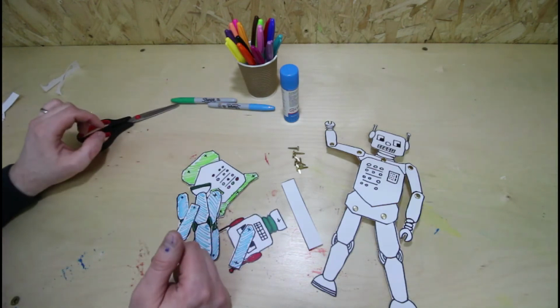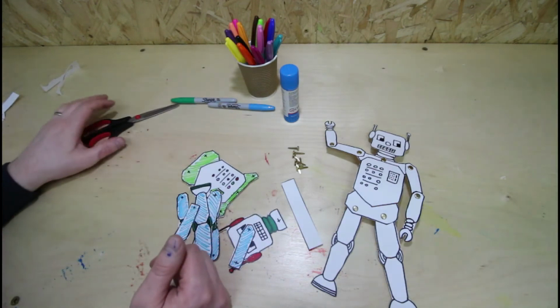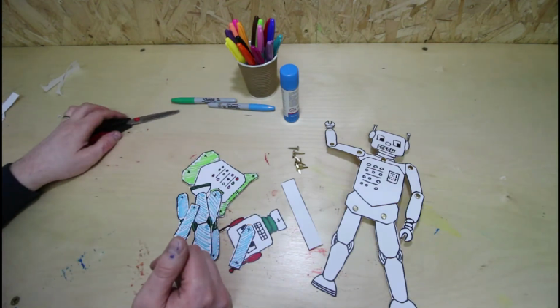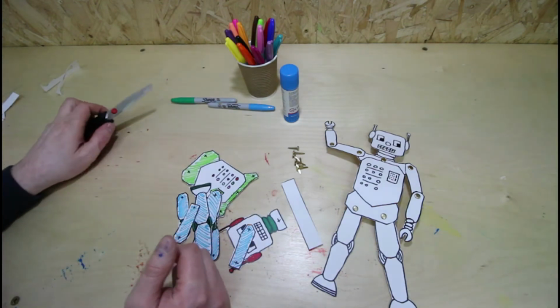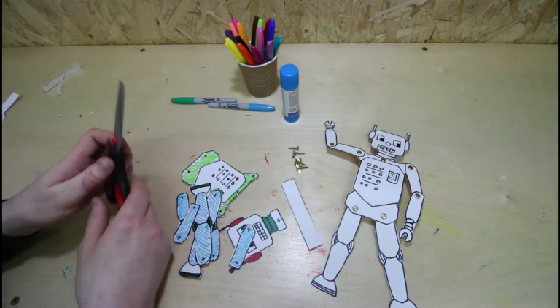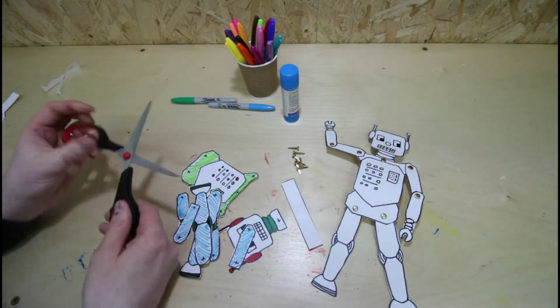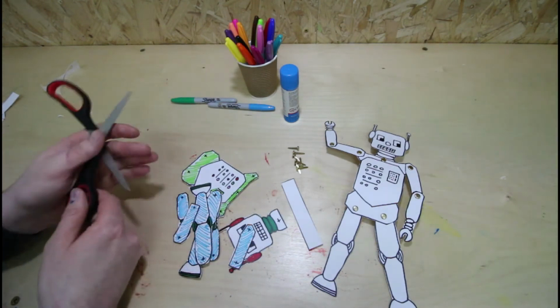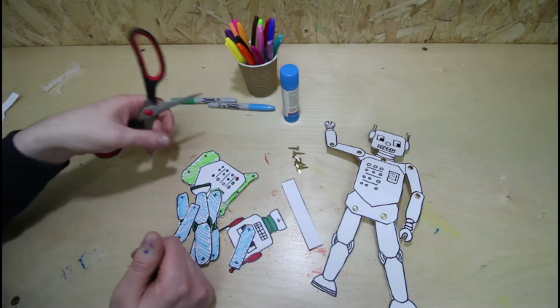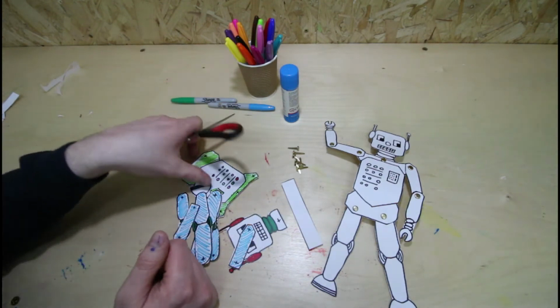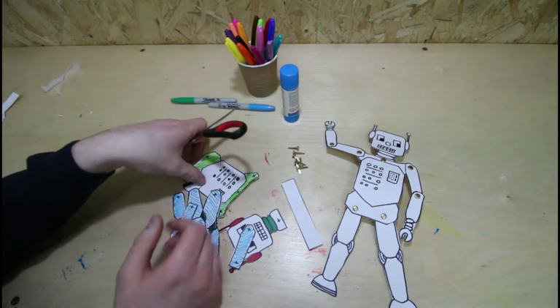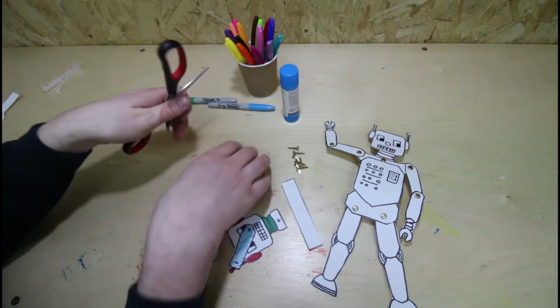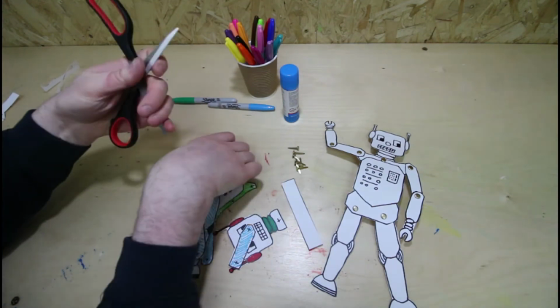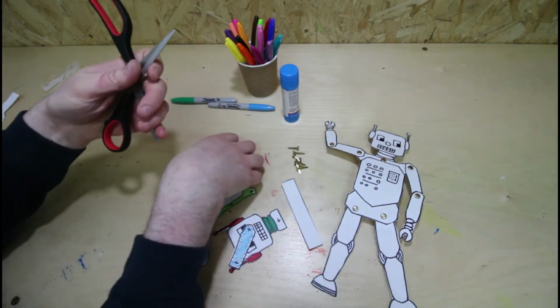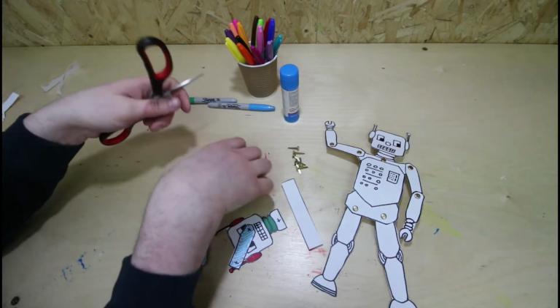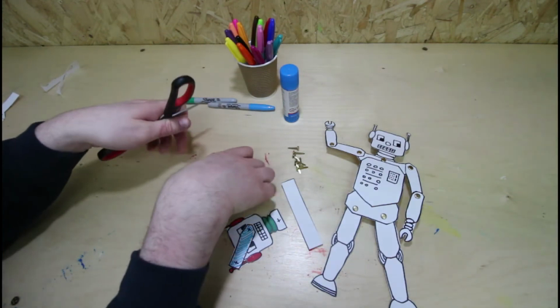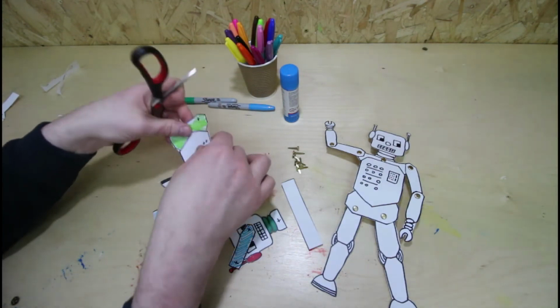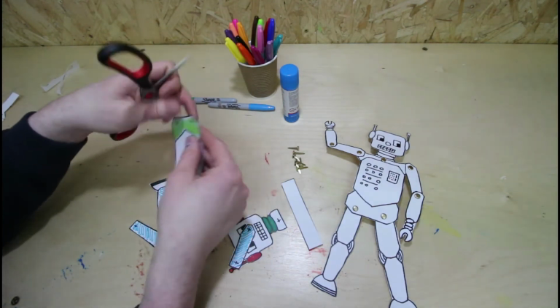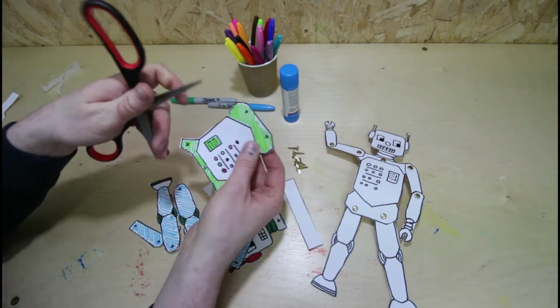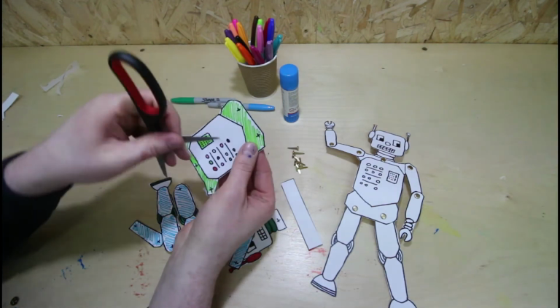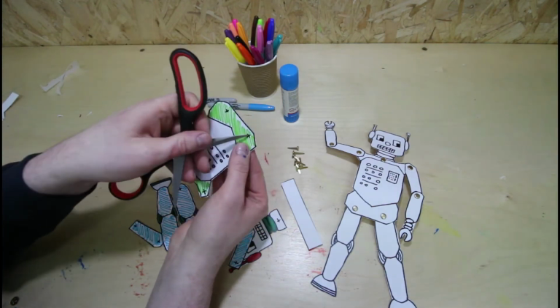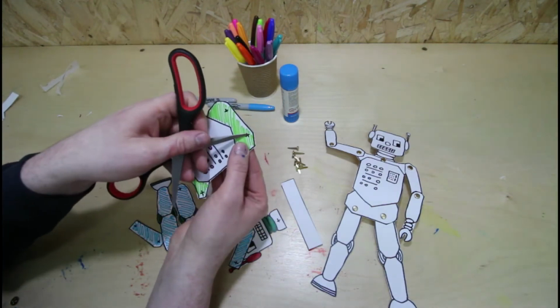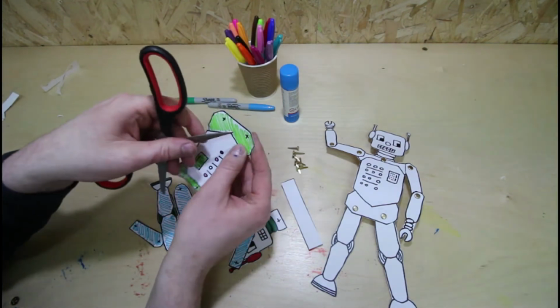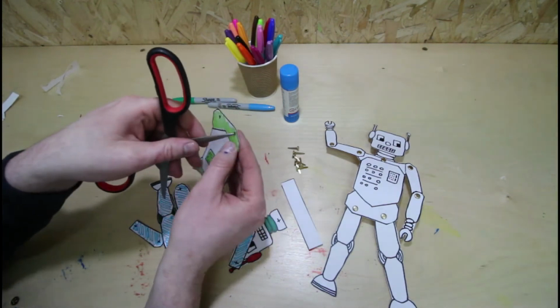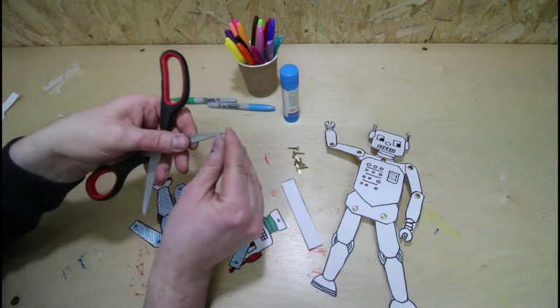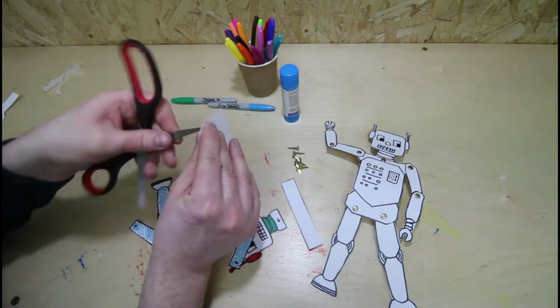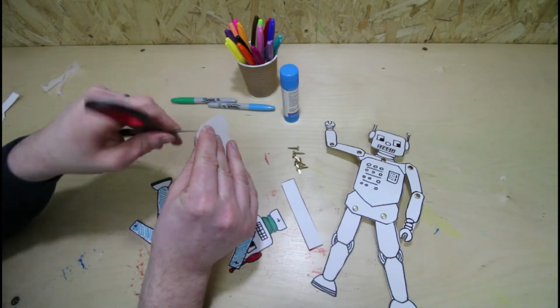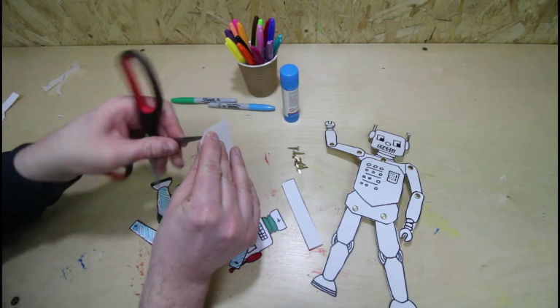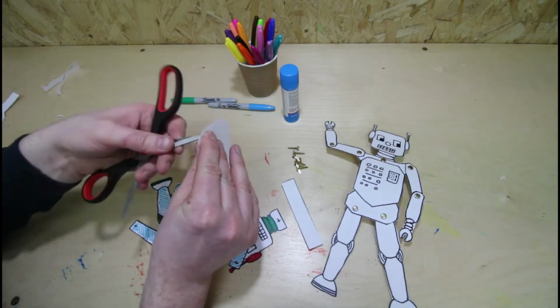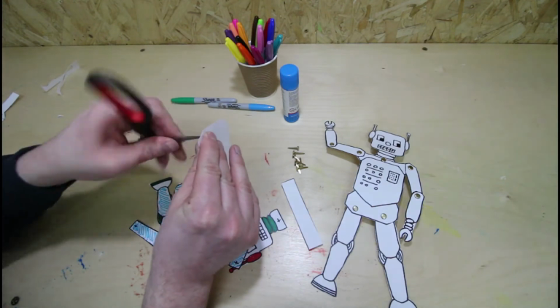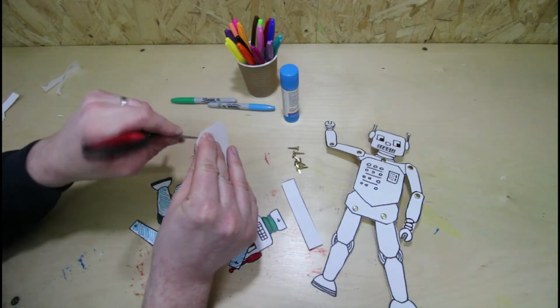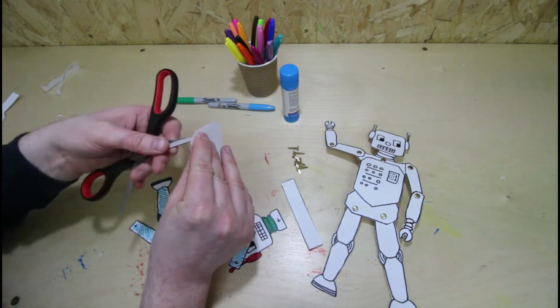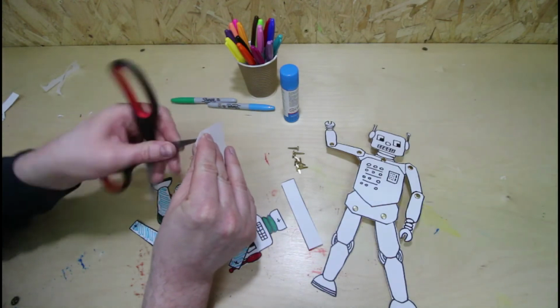After you've cut it all out, you're going to have to ask your grown-up to get the scissors and poke a hole where there's all the crosses. You've got to be very careful.